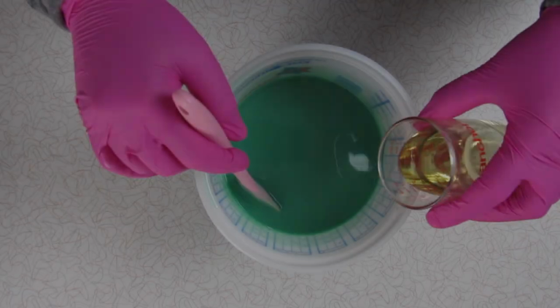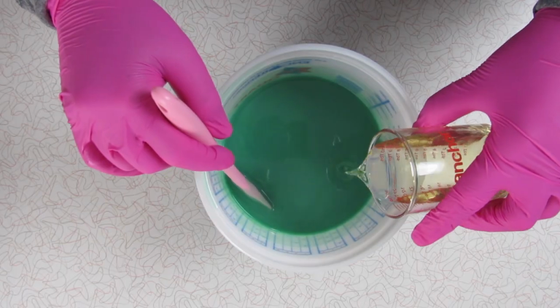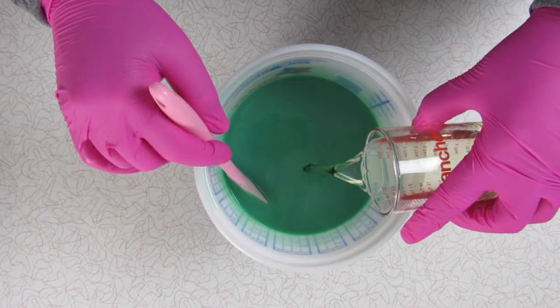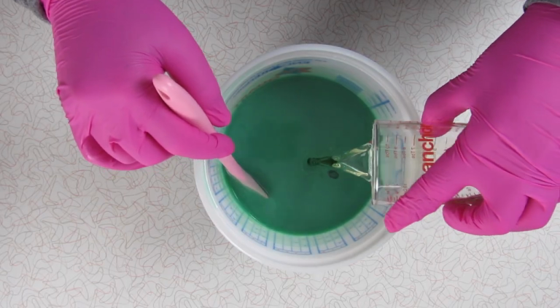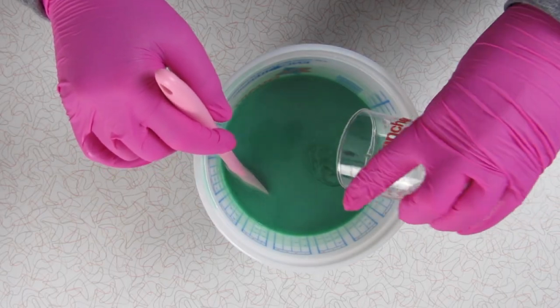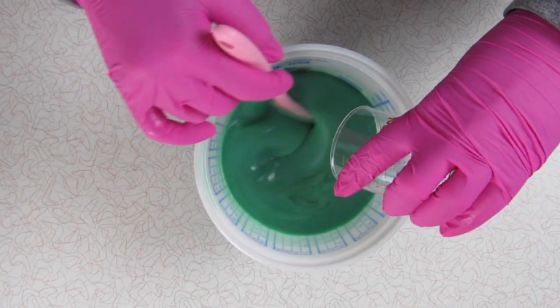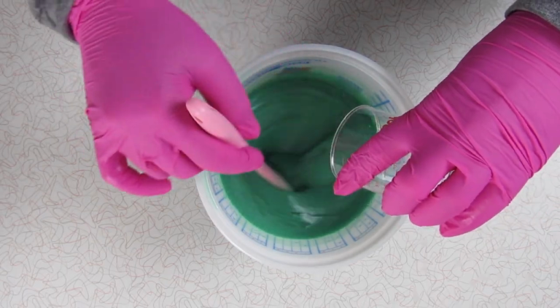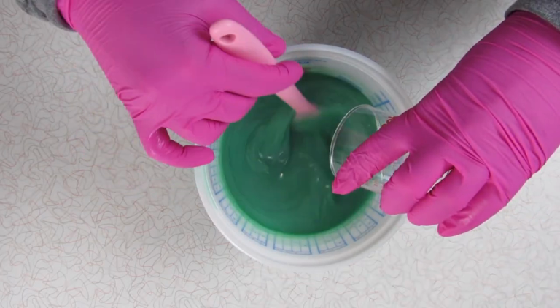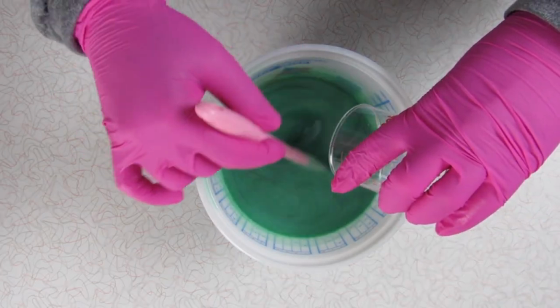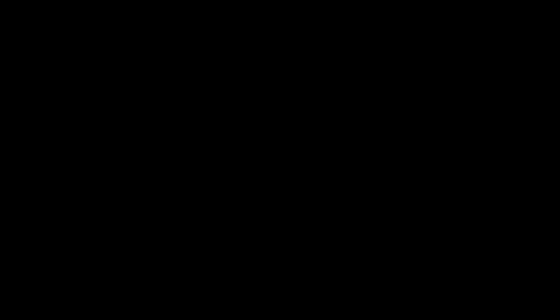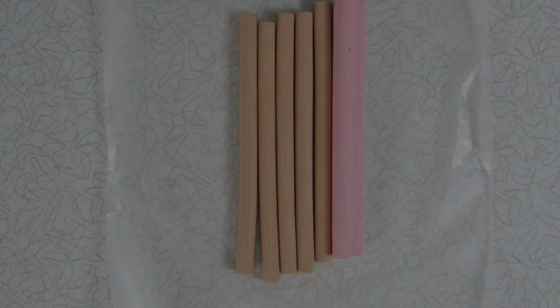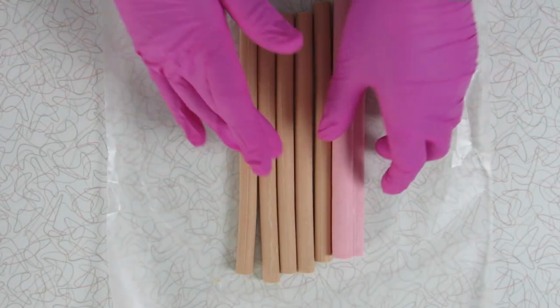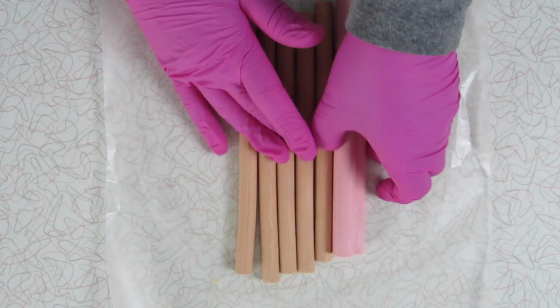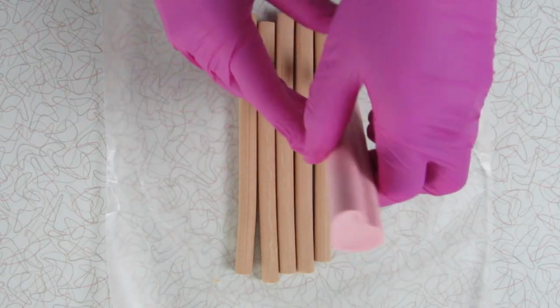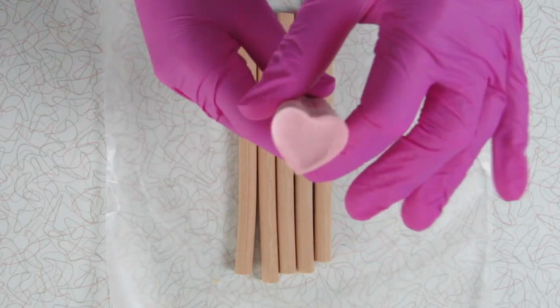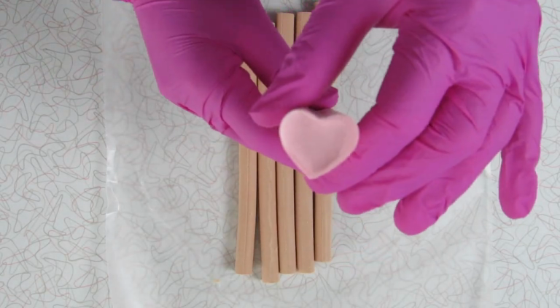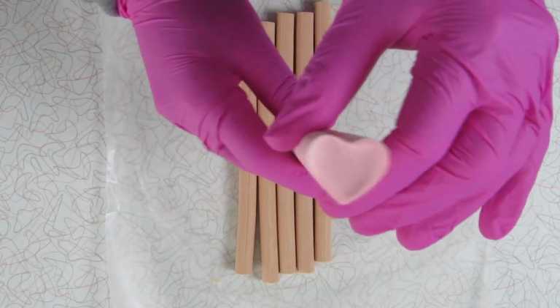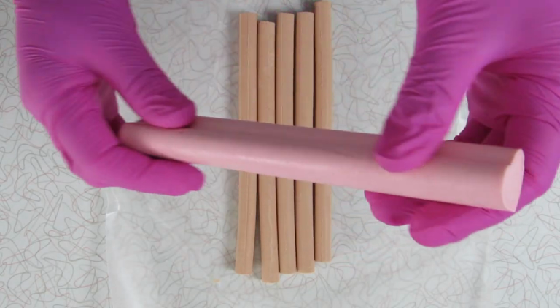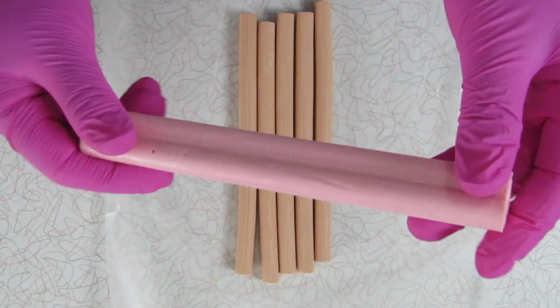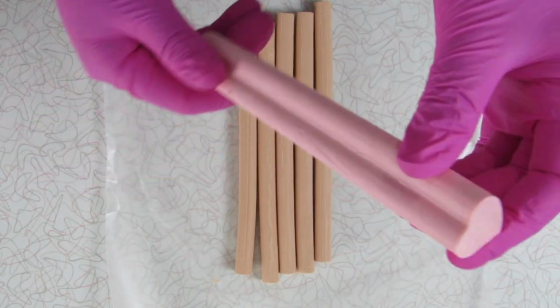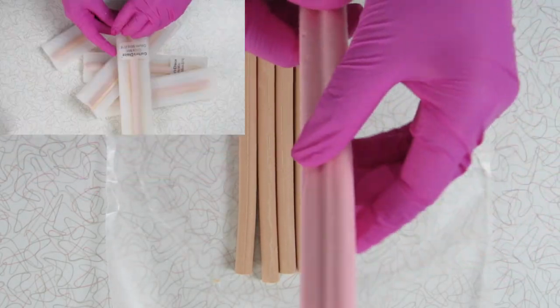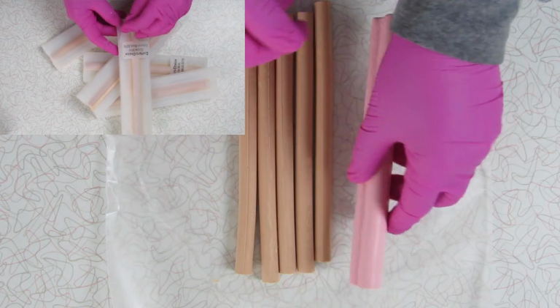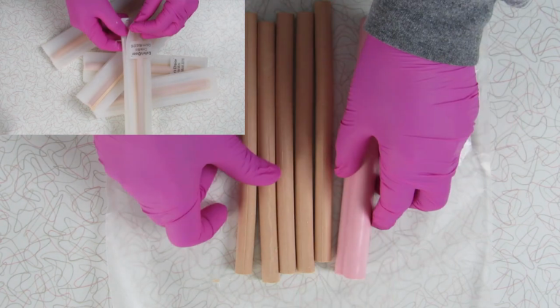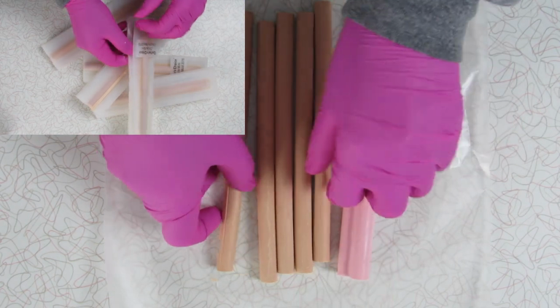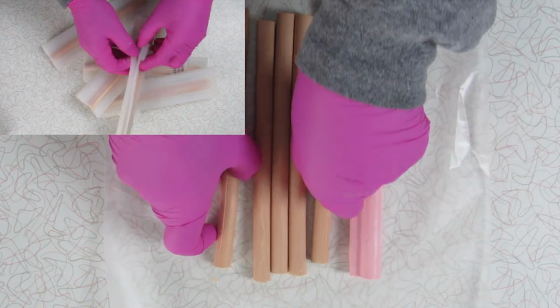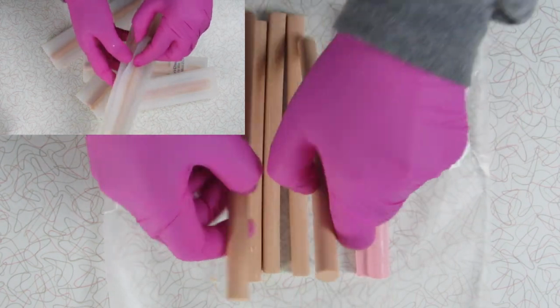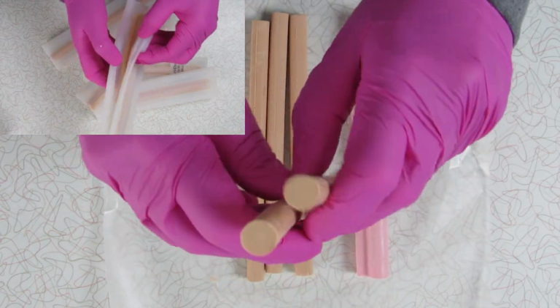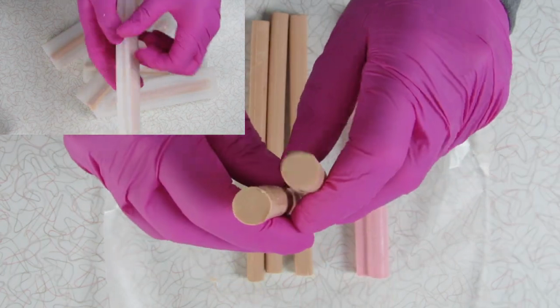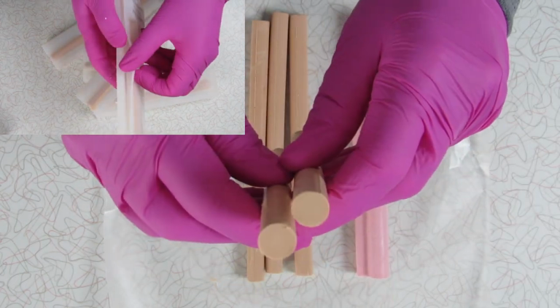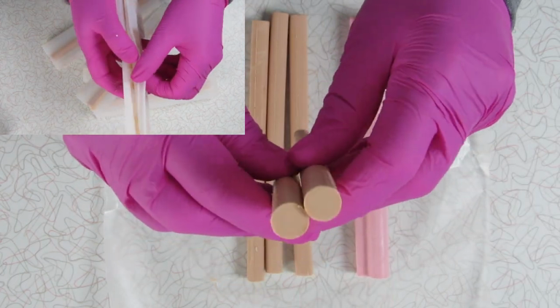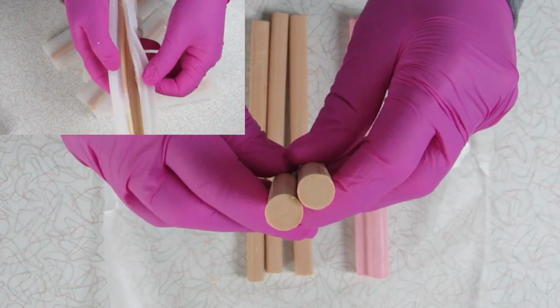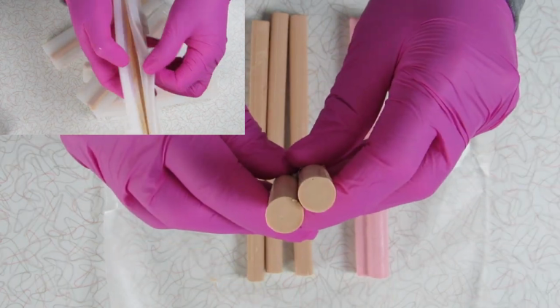The fragrance oil that I'm using today is white tea and ginger. And these are the embeds that I will be using in today's soap — a lovely pink heart and some nice wooden beads. I made these a few days prior.